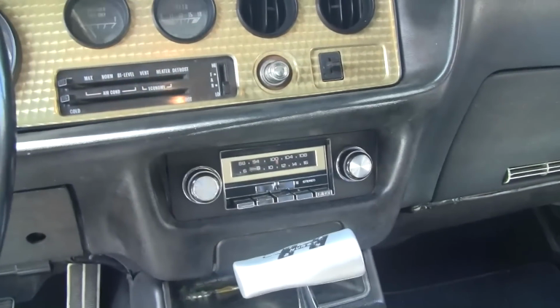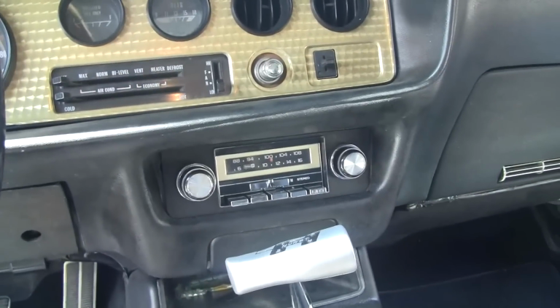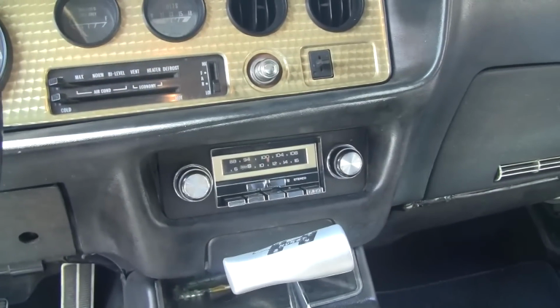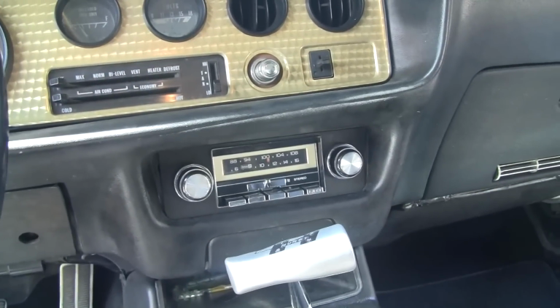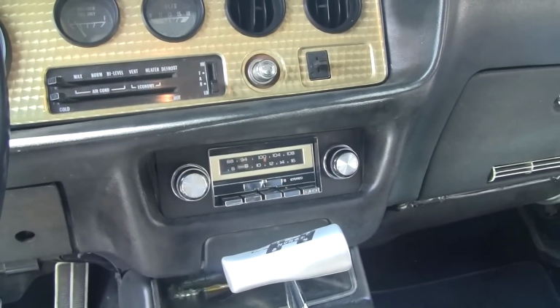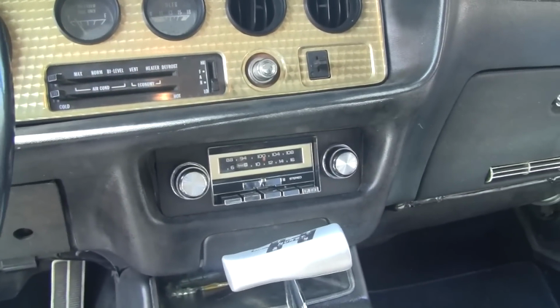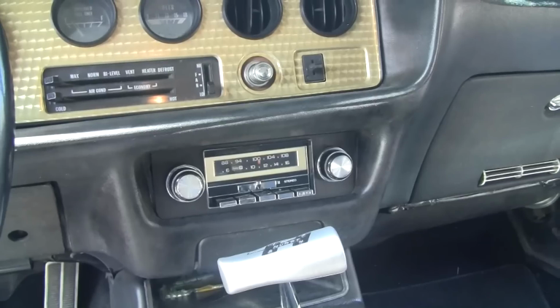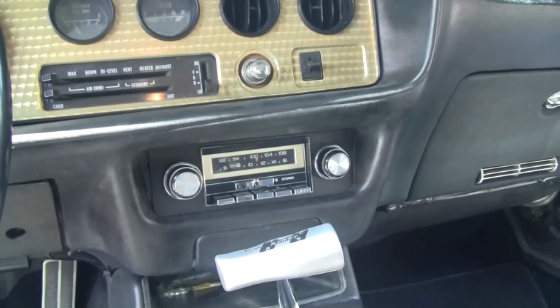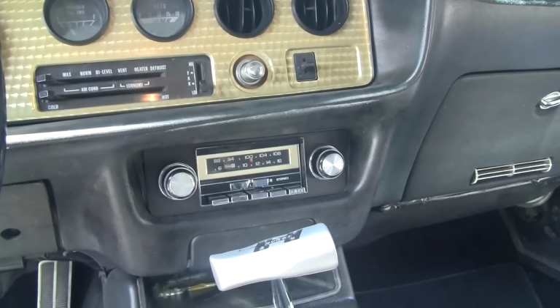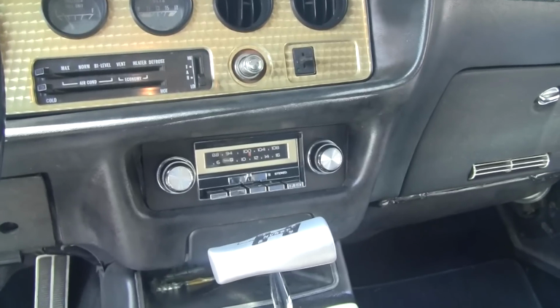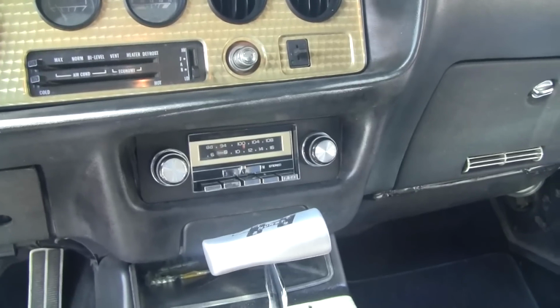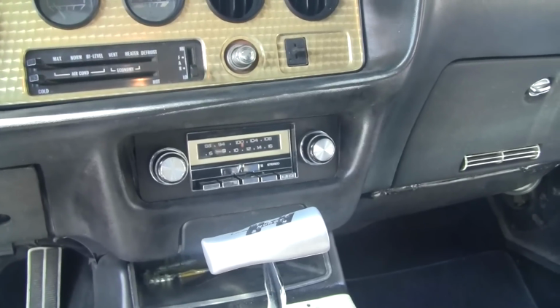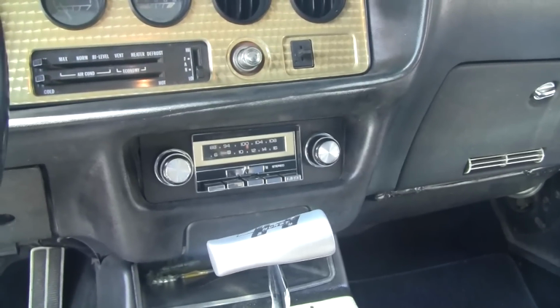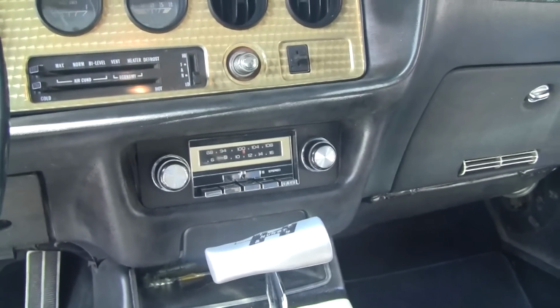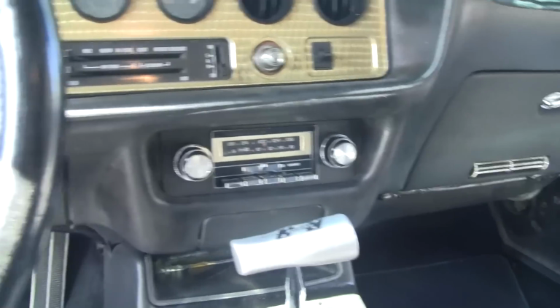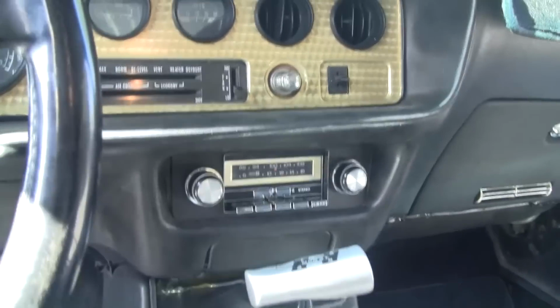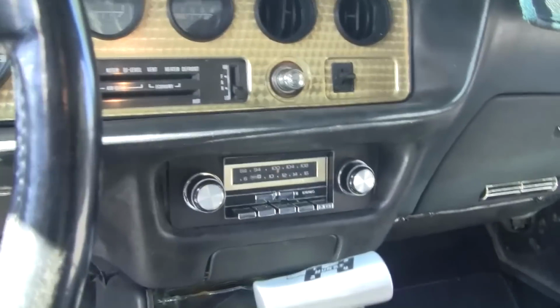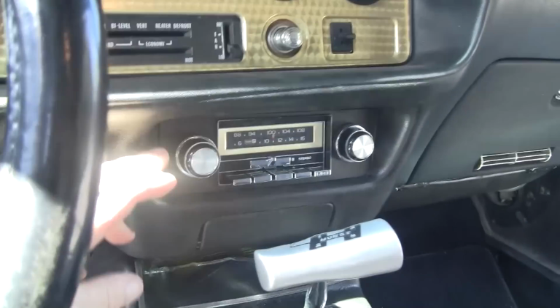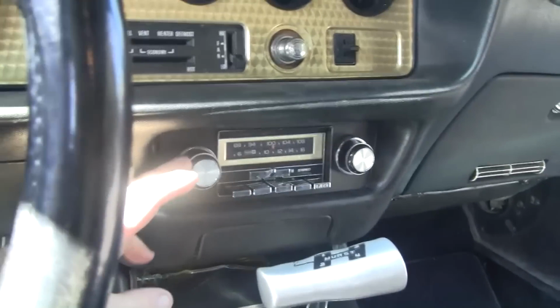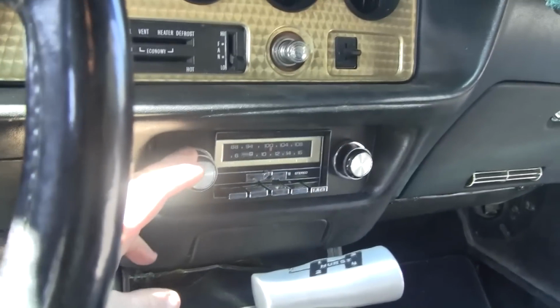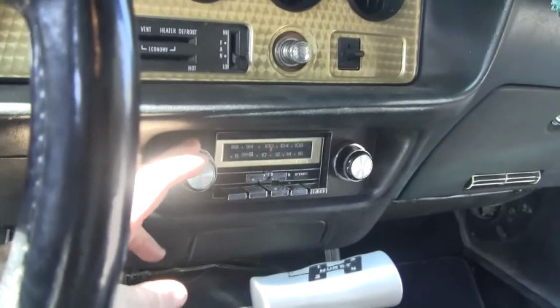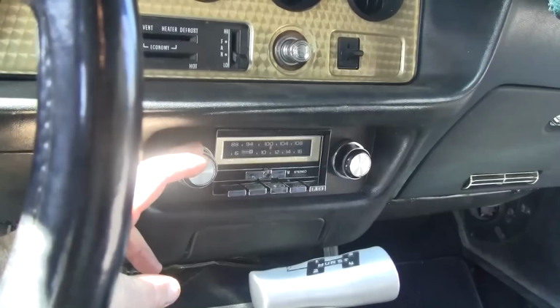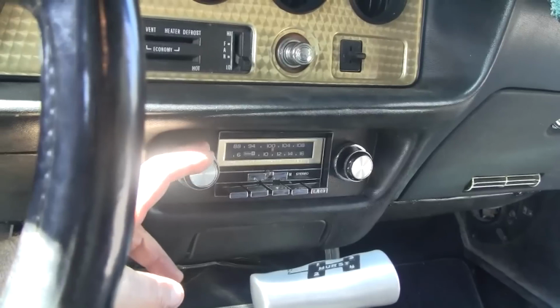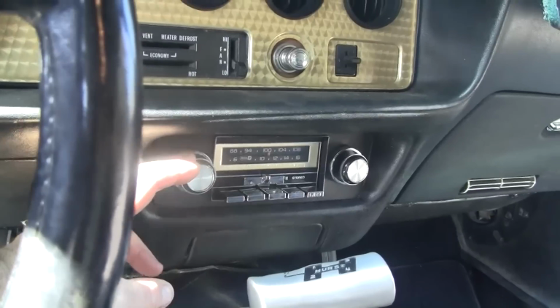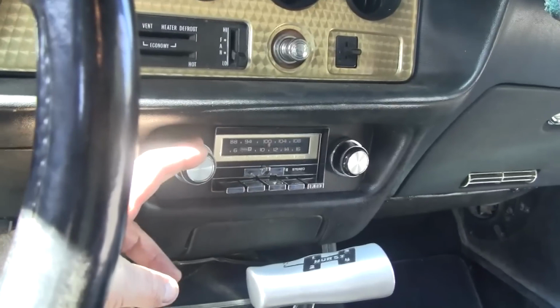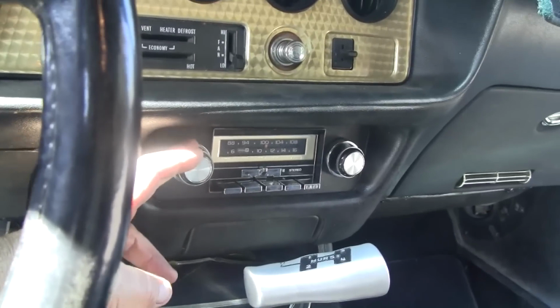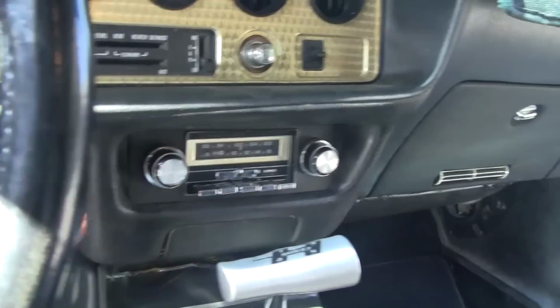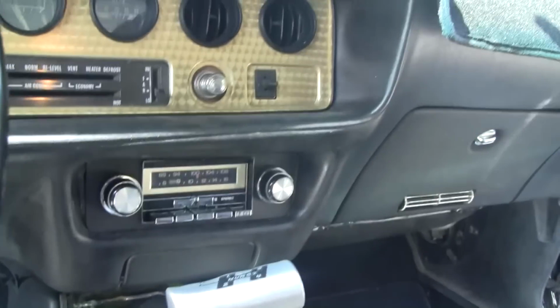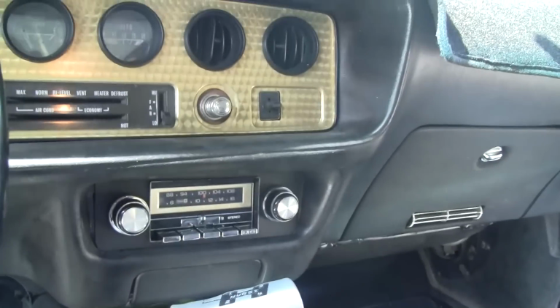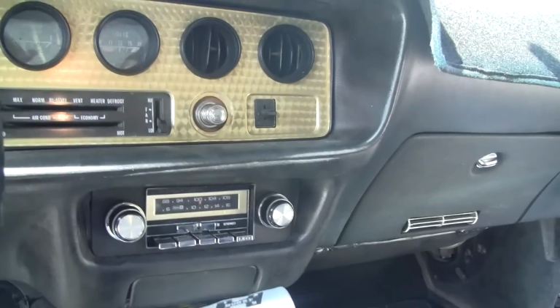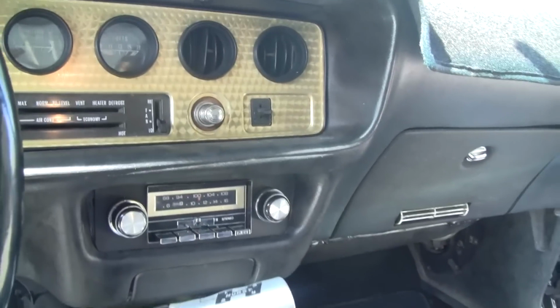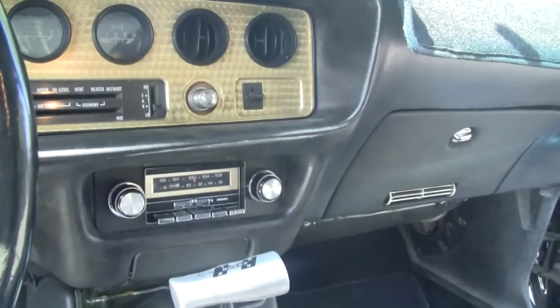We'll start the radio when we start the car. Actually, we can turn it on now. Oh, I've got to have the key in.